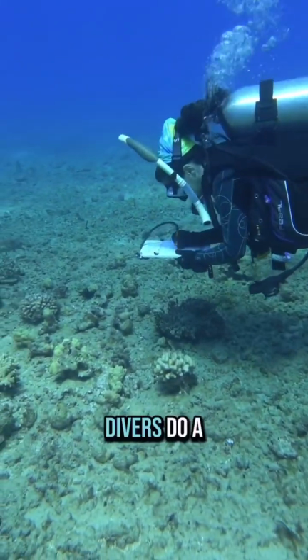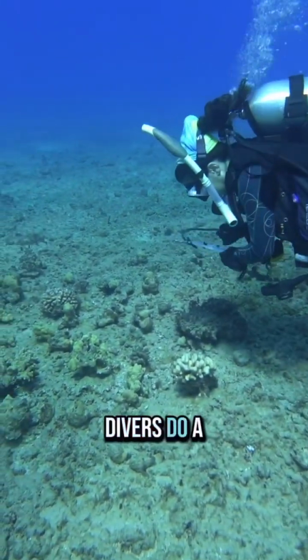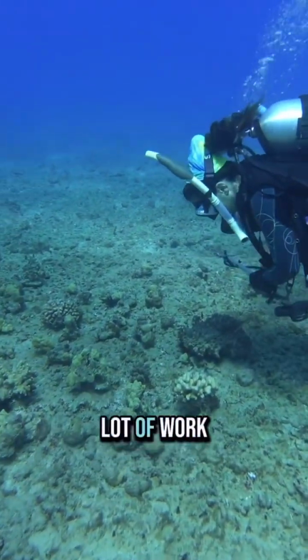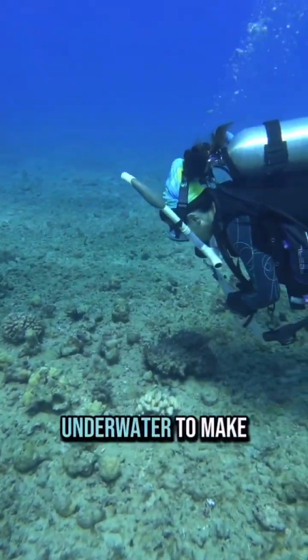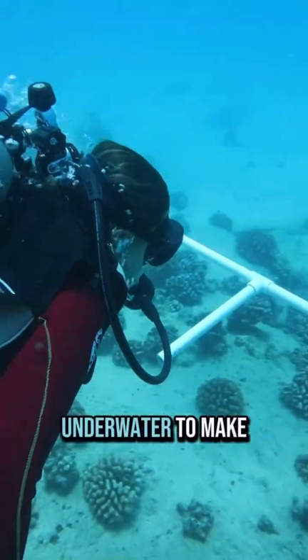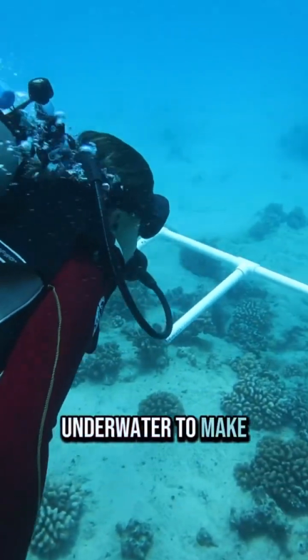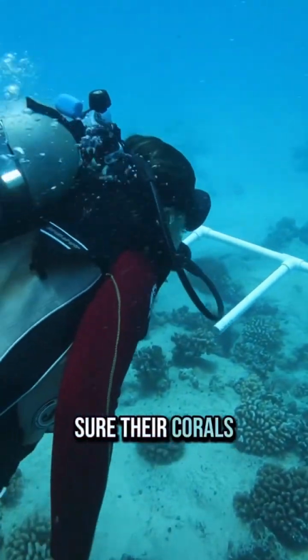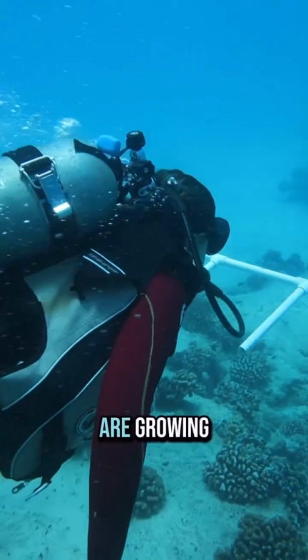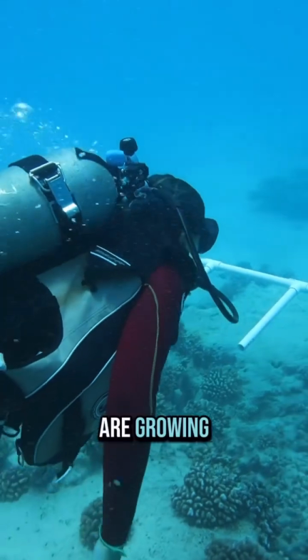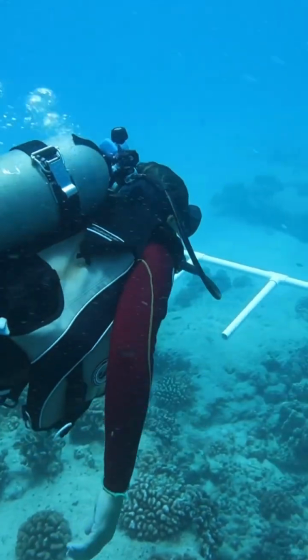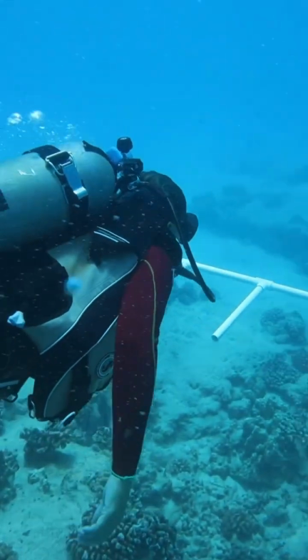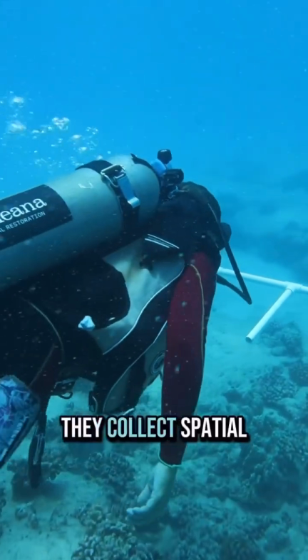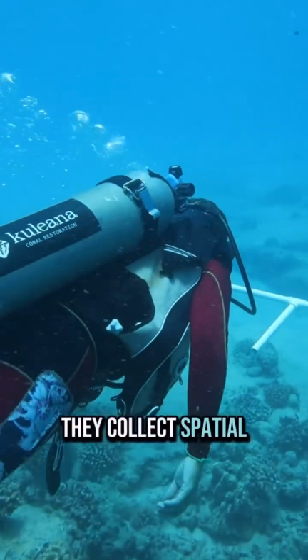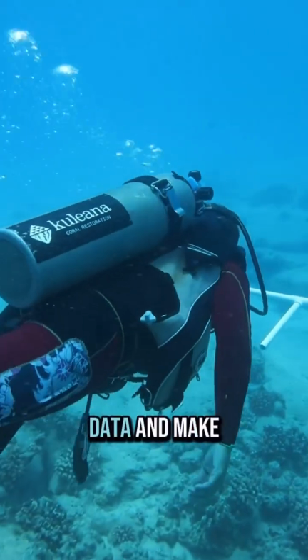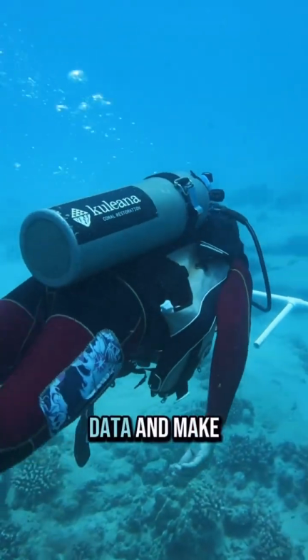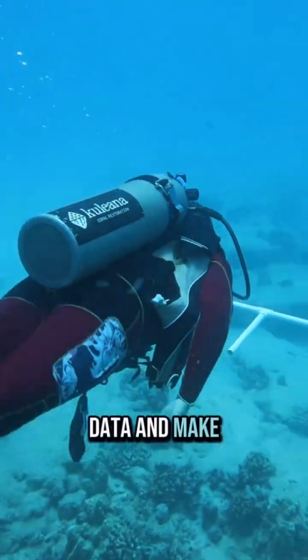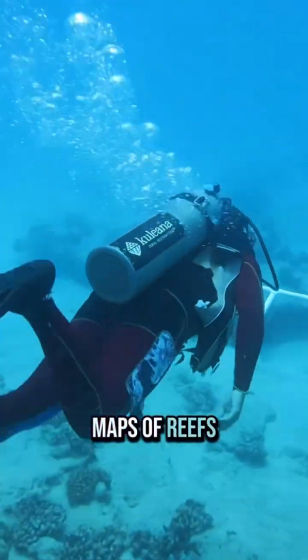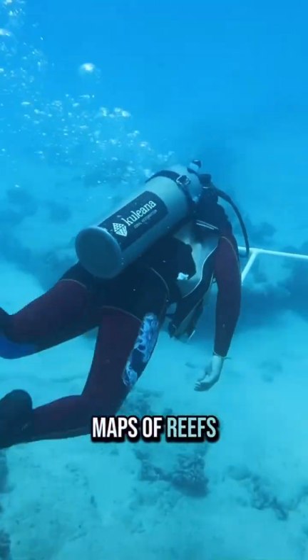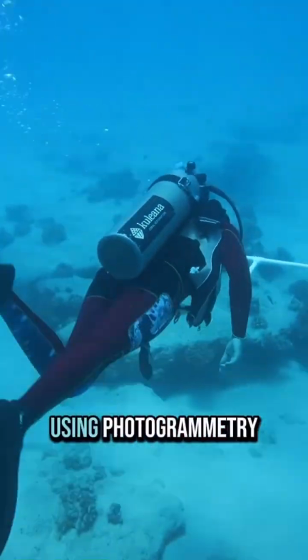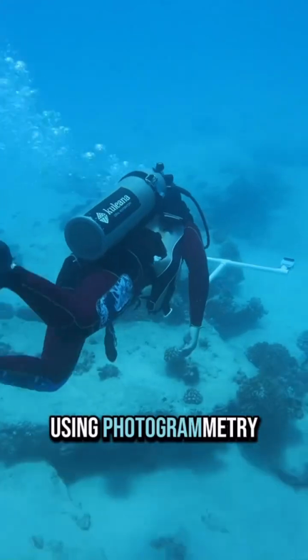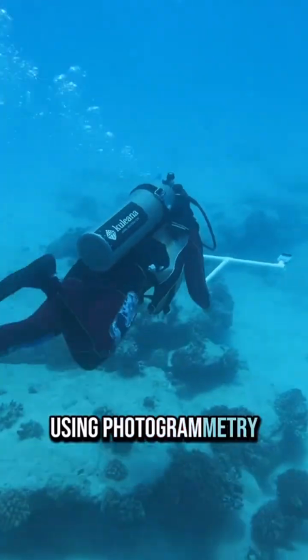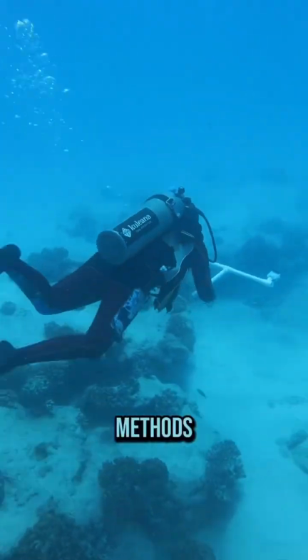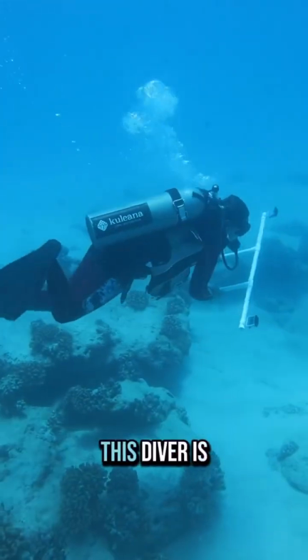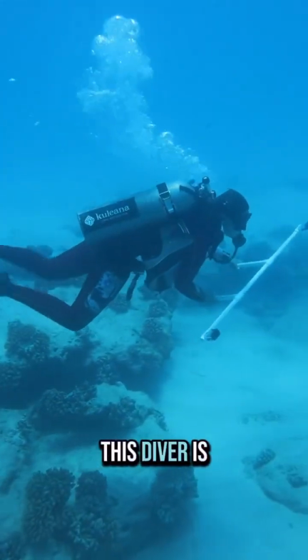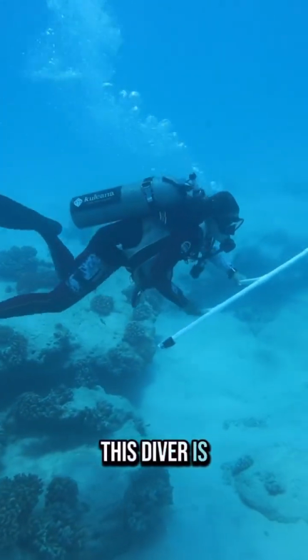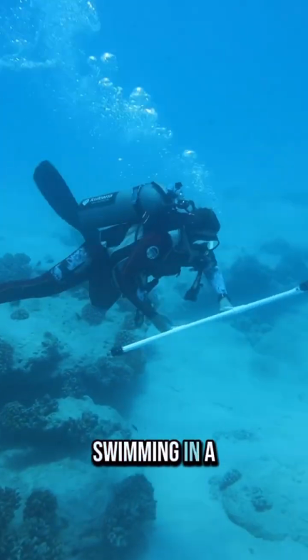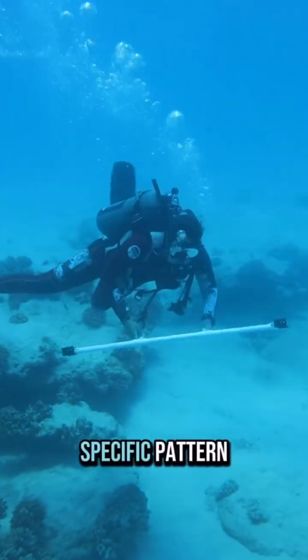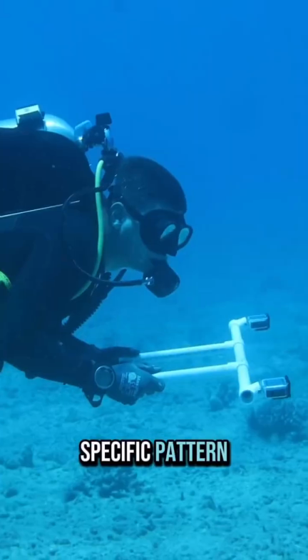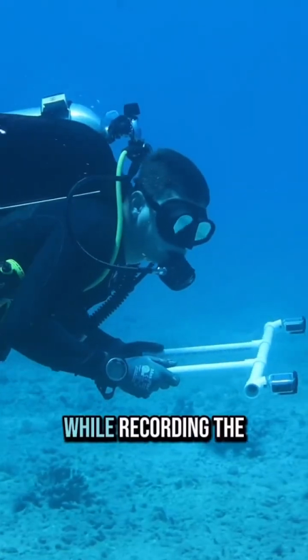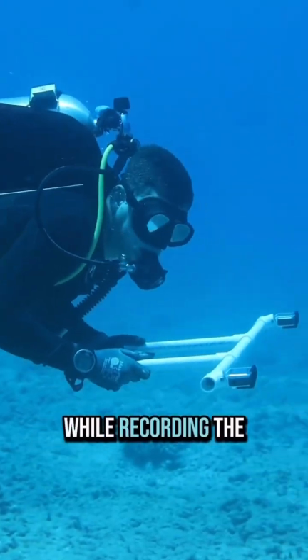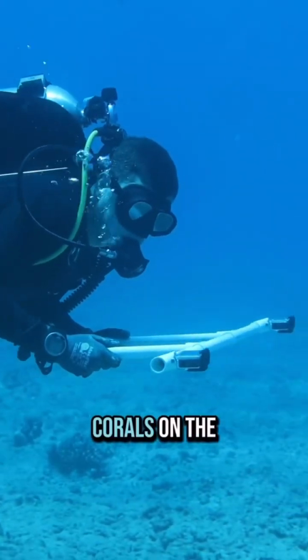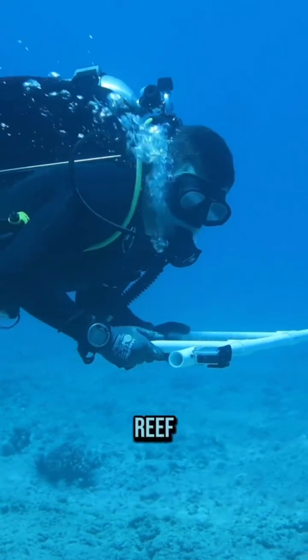Divers do a lot of work underwater to make sure their corals are growing. They collect spatial data and make maps of reefs using photogrammetry methods. This diver is swimming in a specific pattern while recording the corals on the reef.